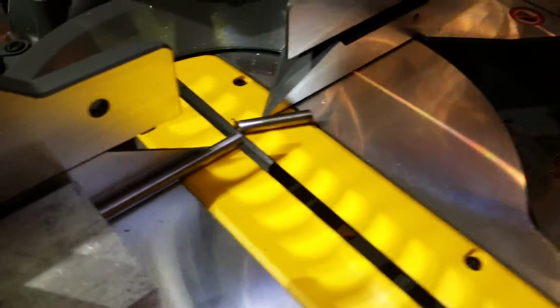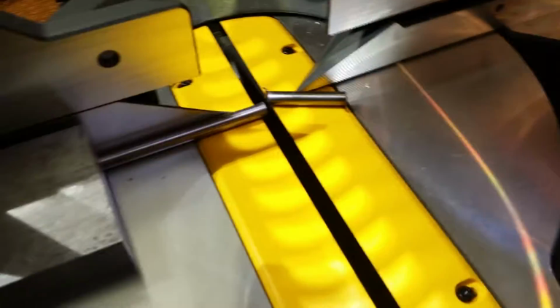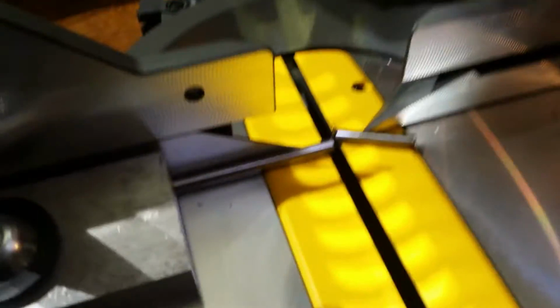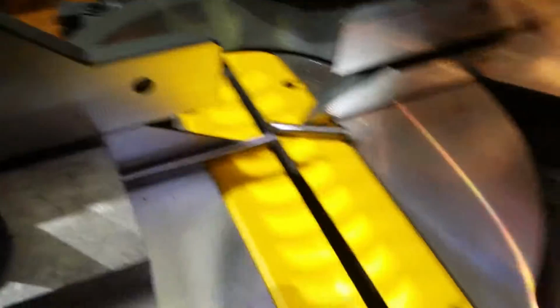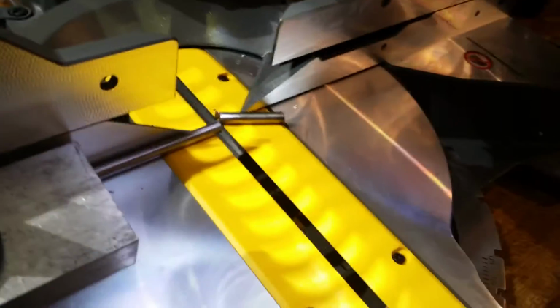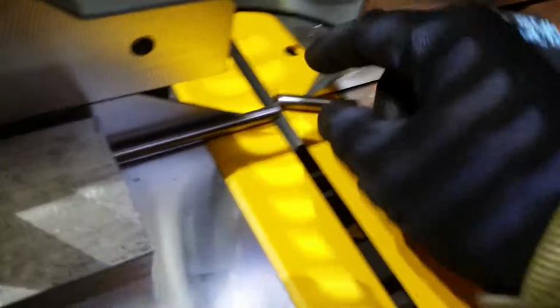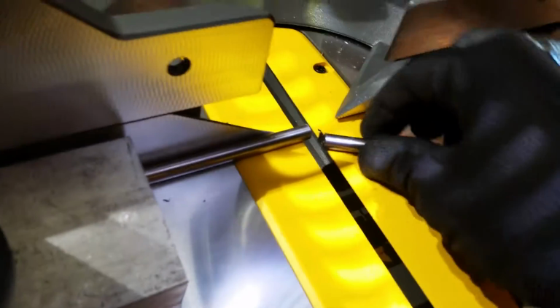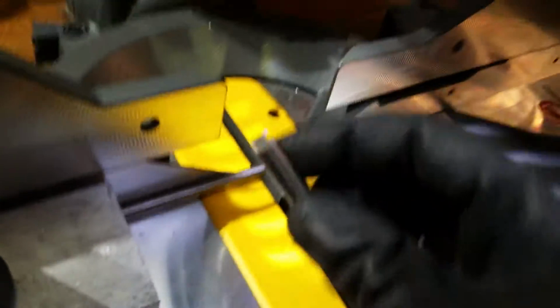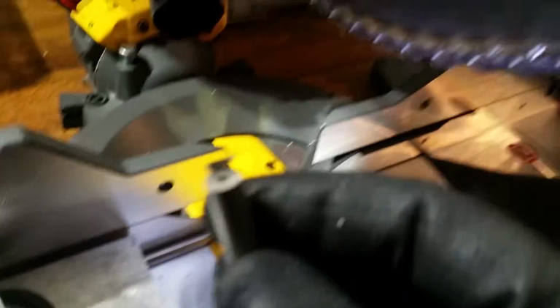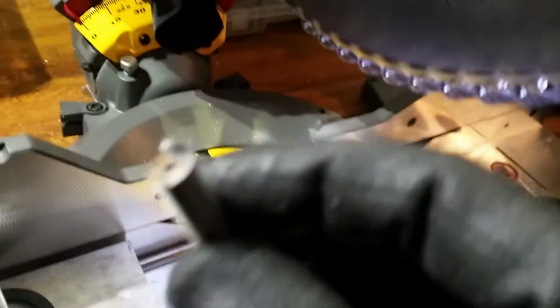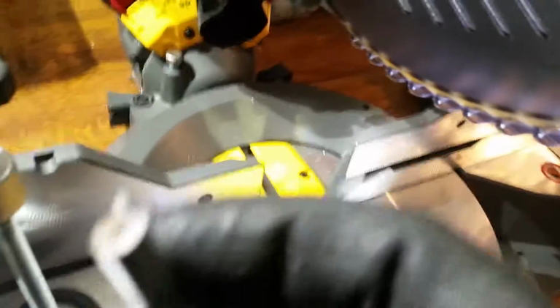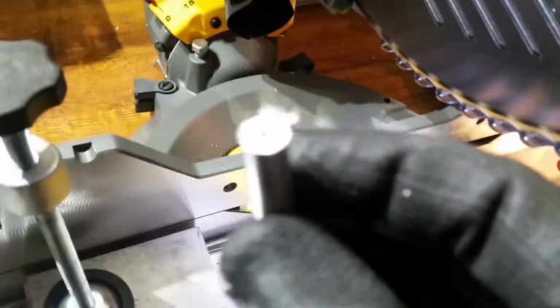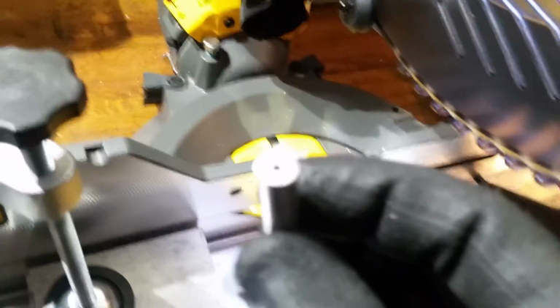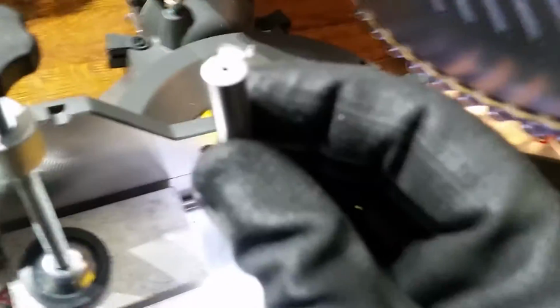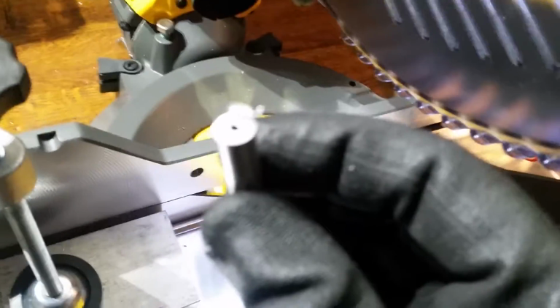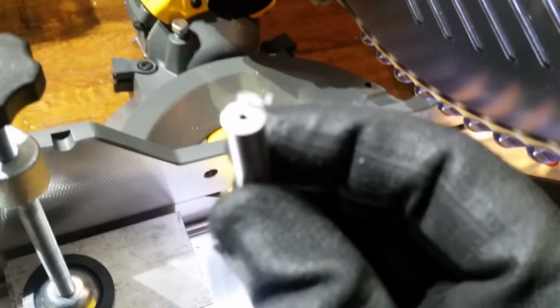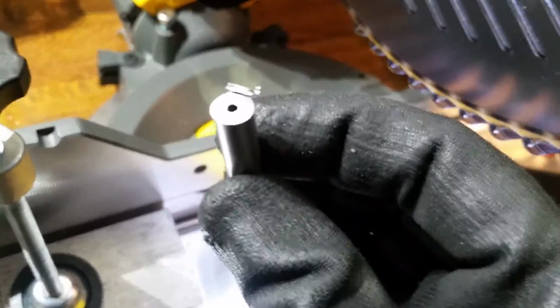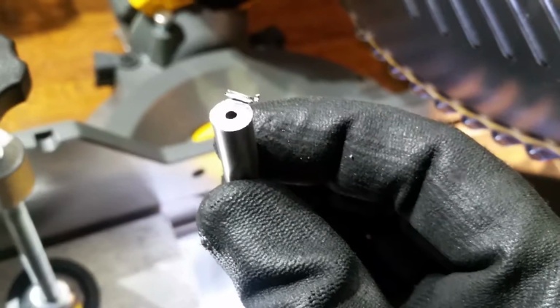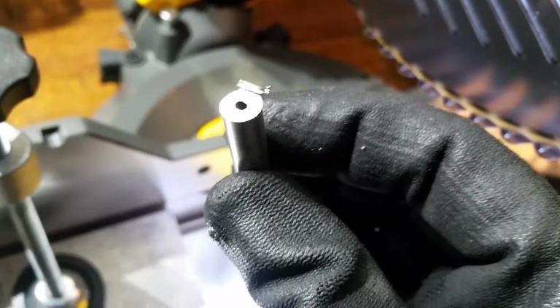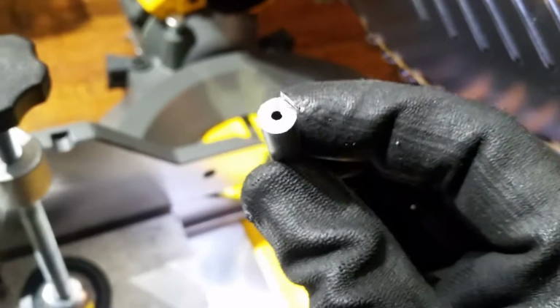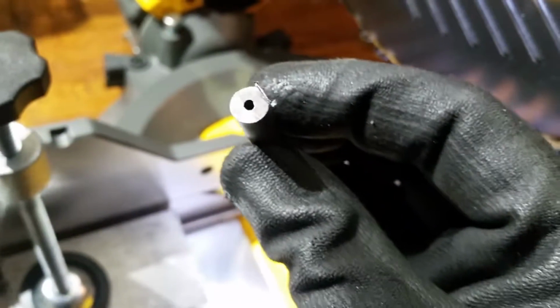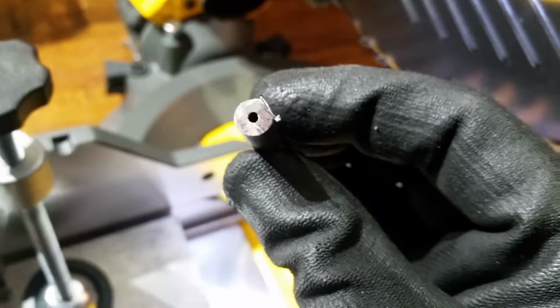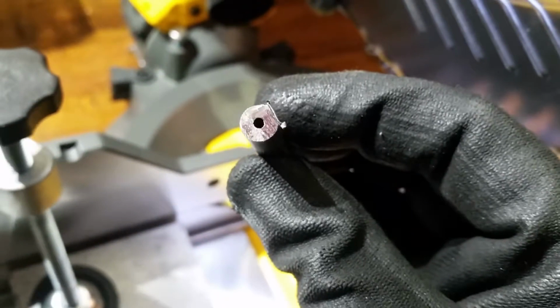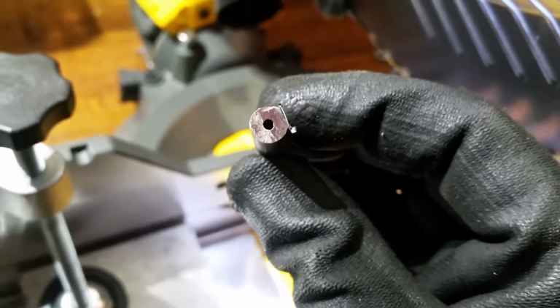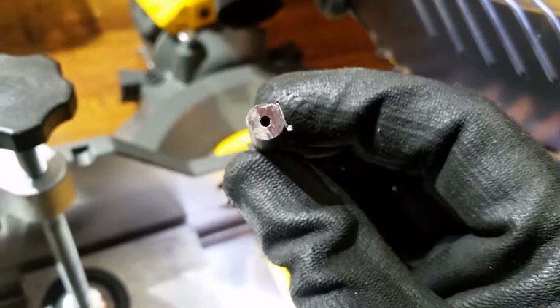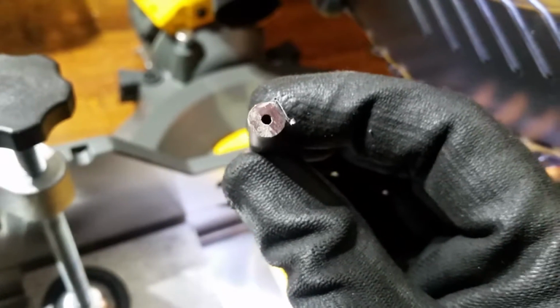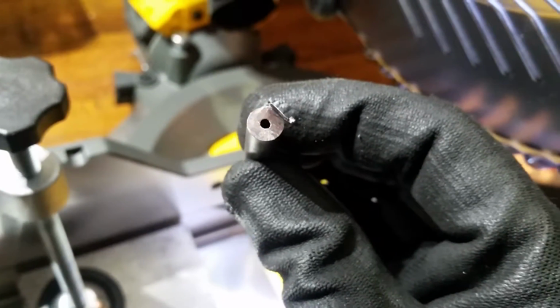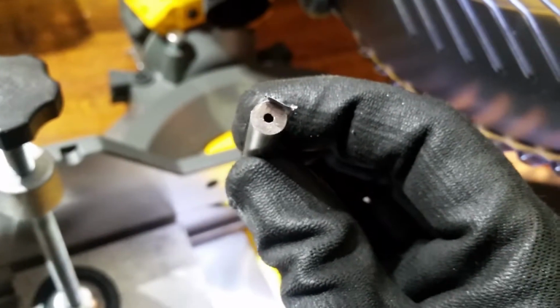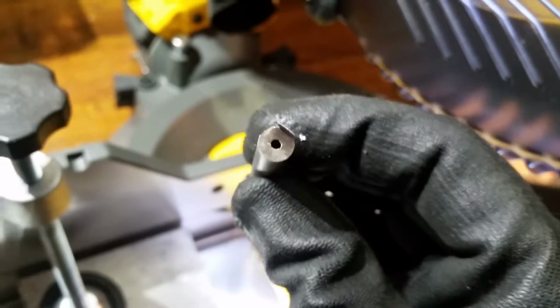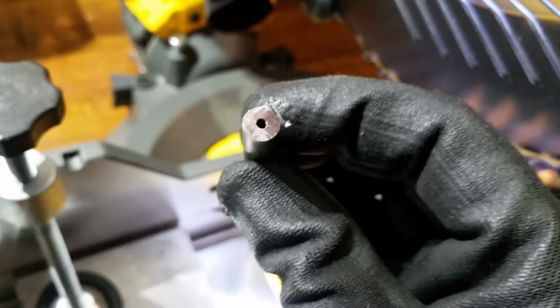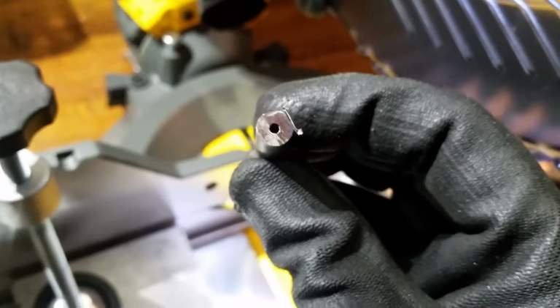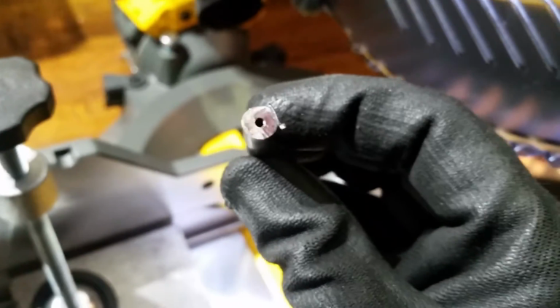Okay, face mask off — let's check it out. Get the focus on there. So obviously that did work out okay. You can see some of the cut surface there.